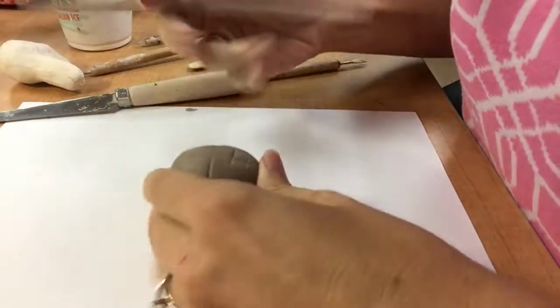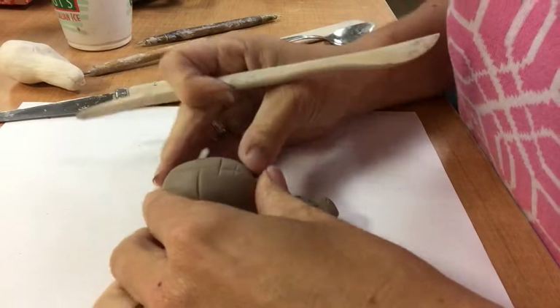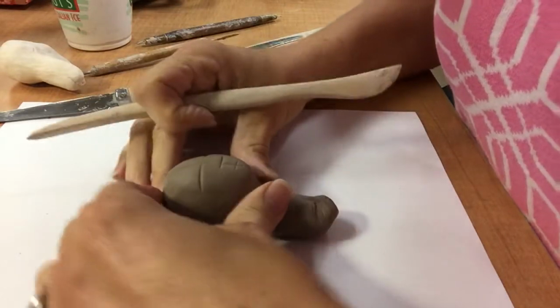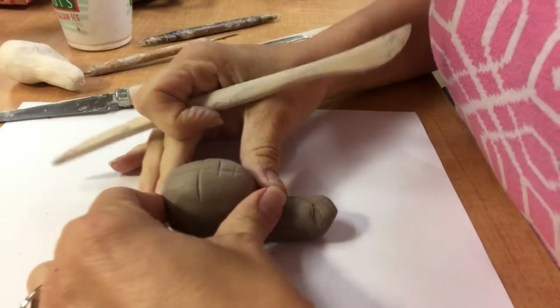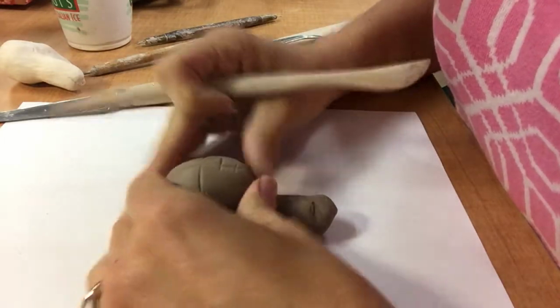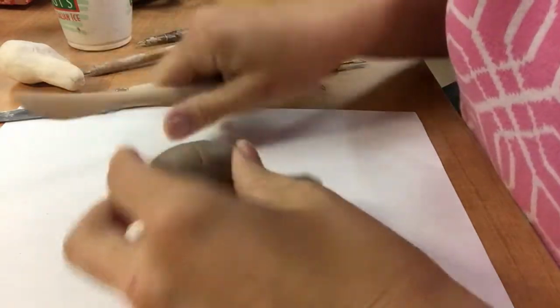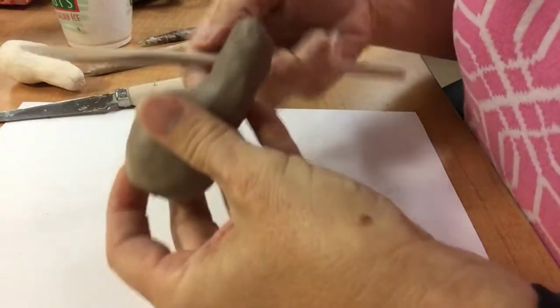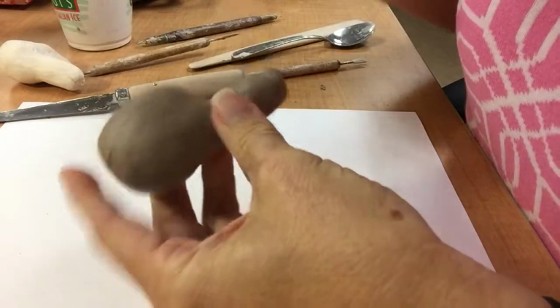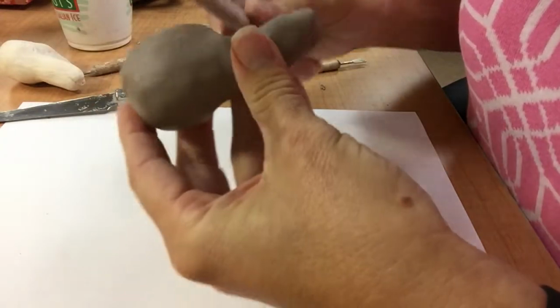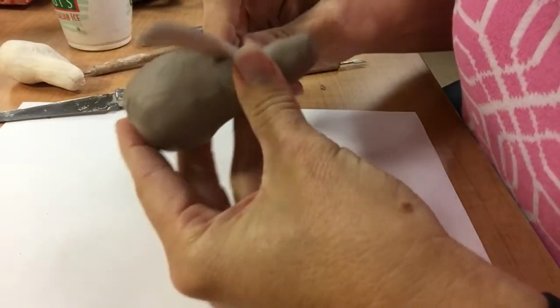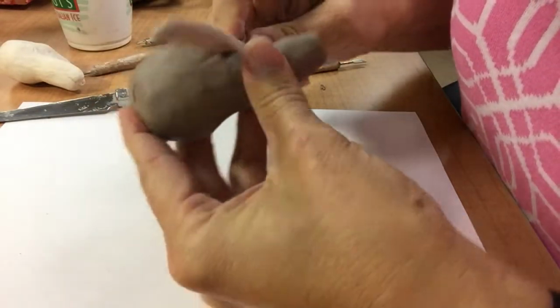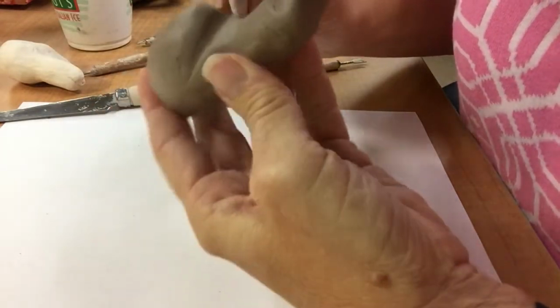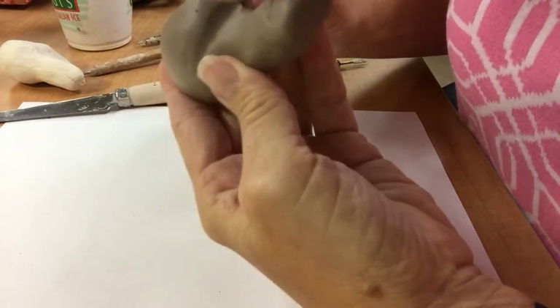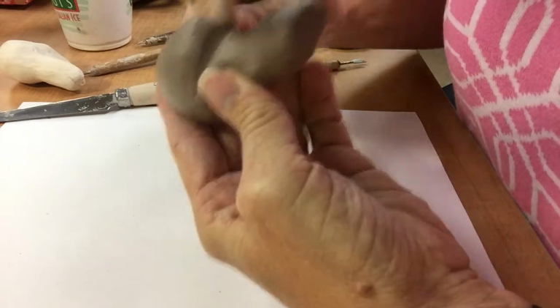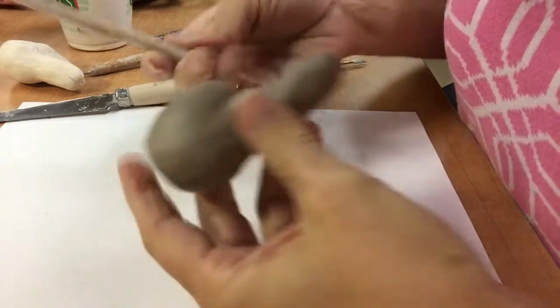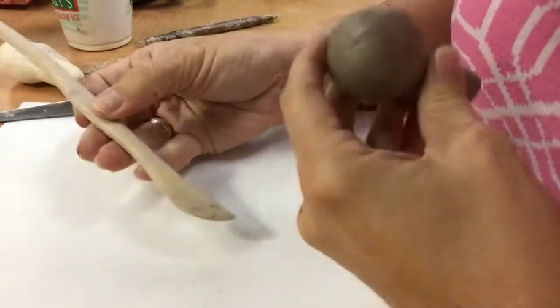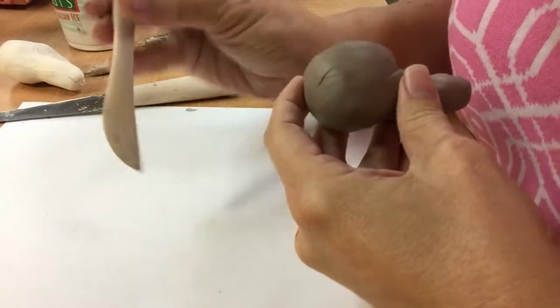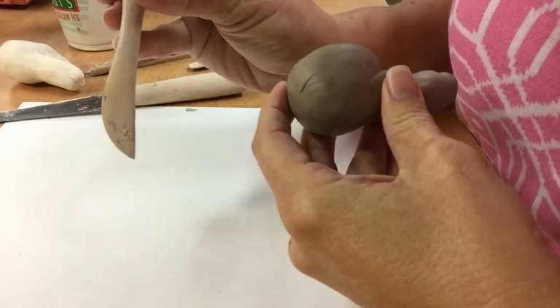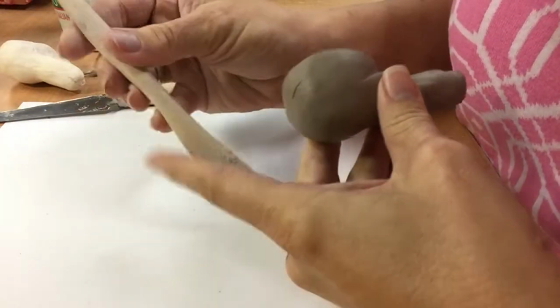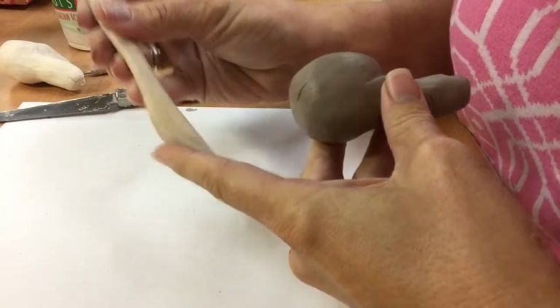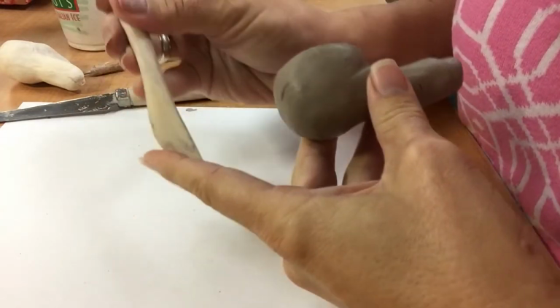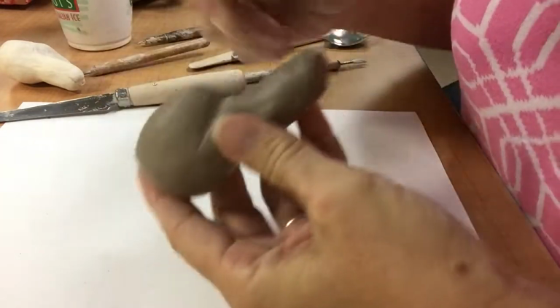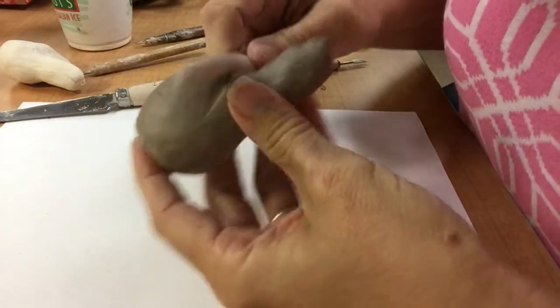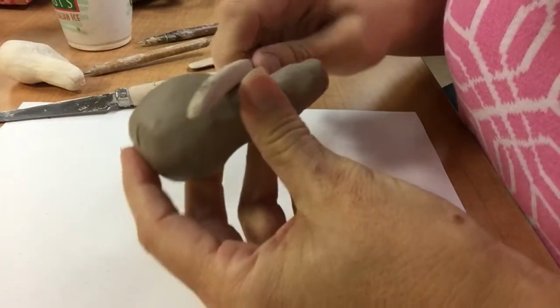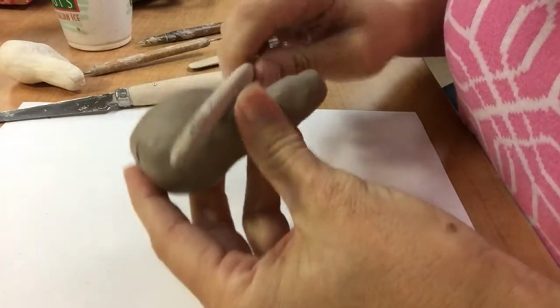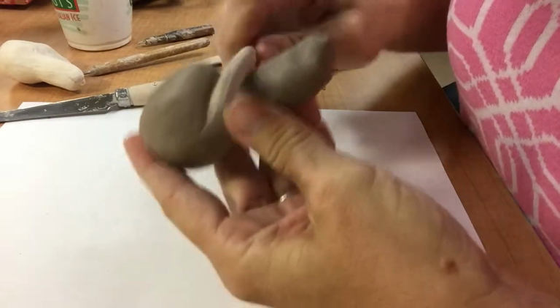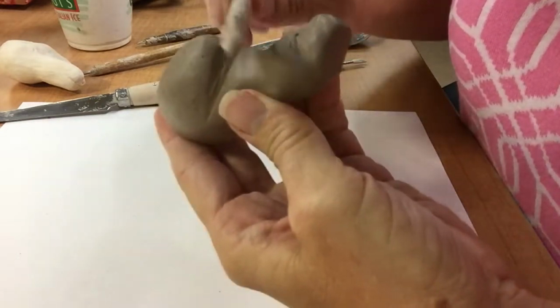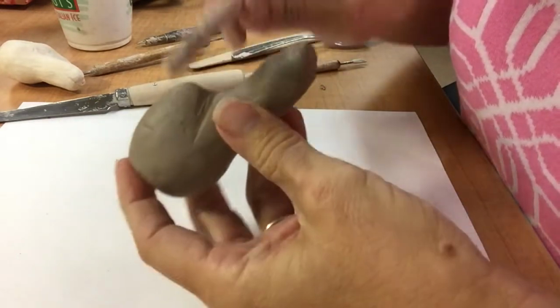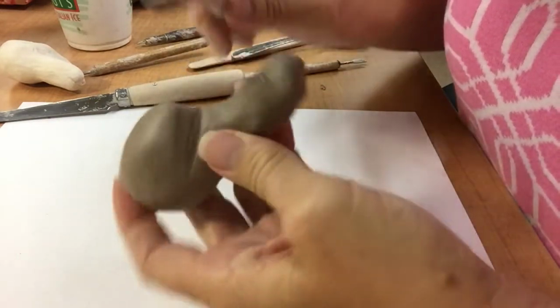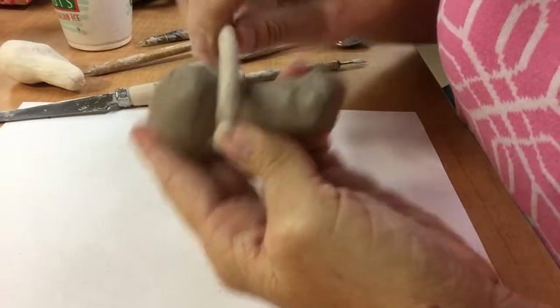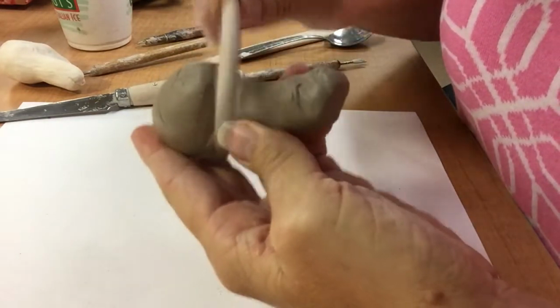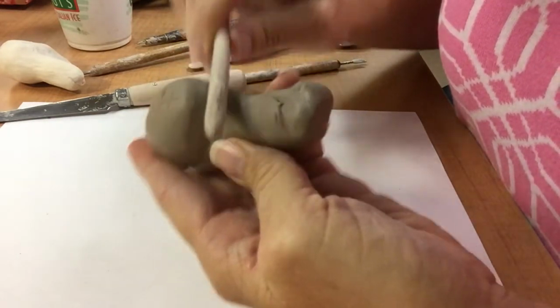I want it to be as sculptural as I can make it. So I'm going to refine that chin a little bit. These are wood sculpting tools — they work perfectly because they tend to push the clay more than actually scrape it away.